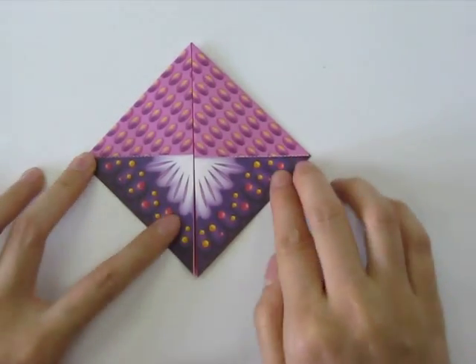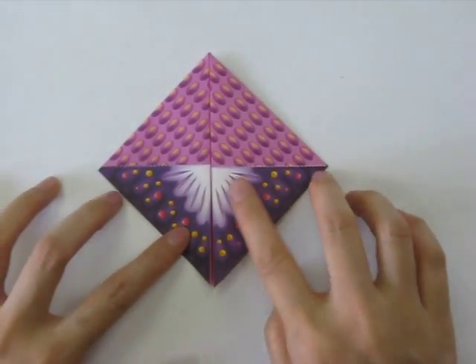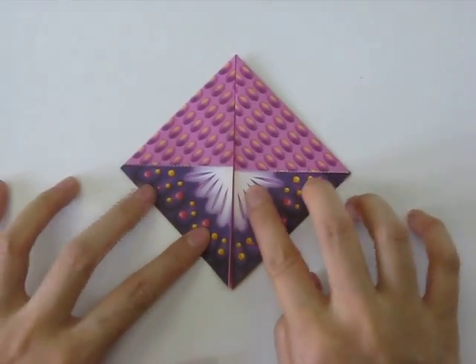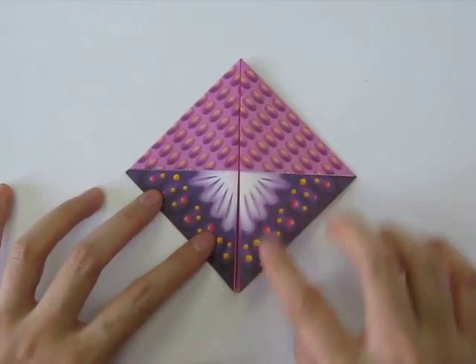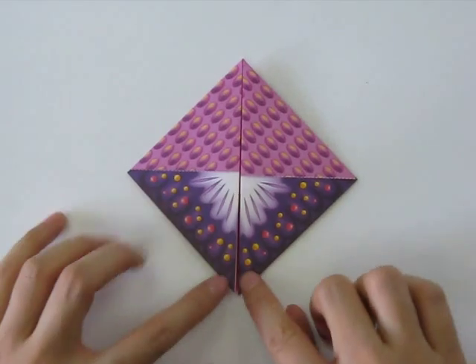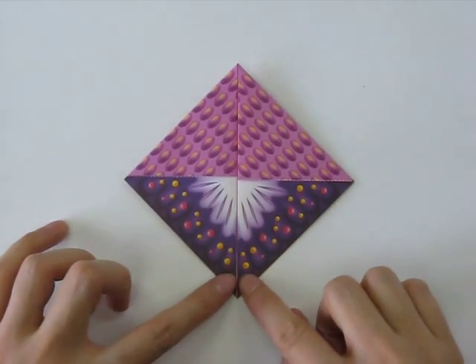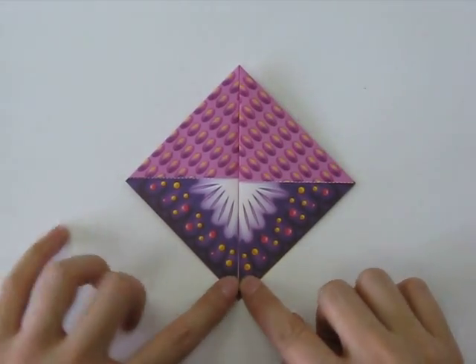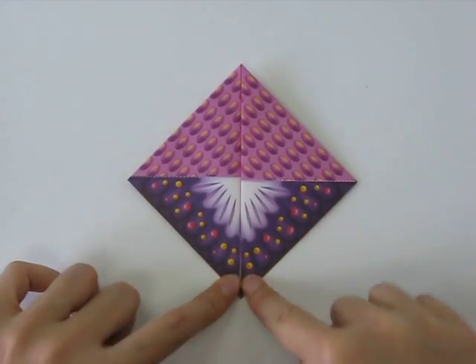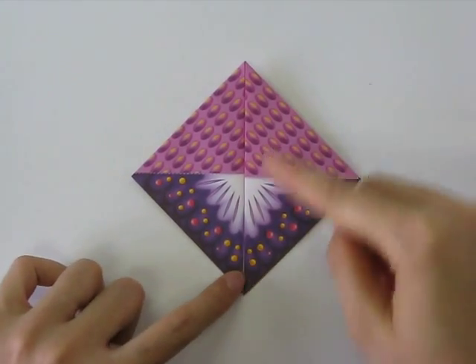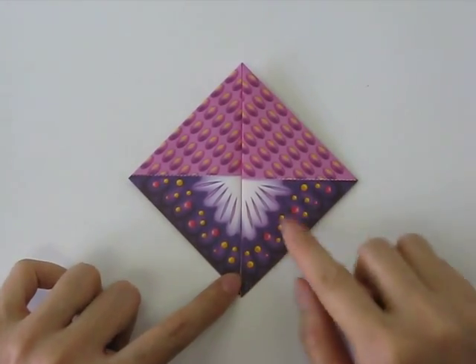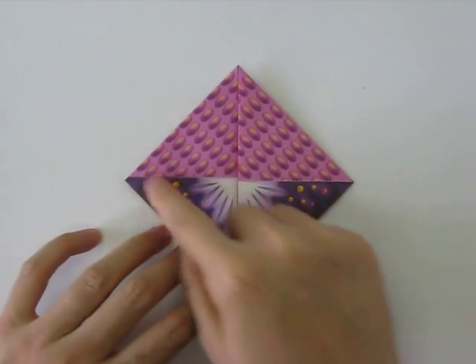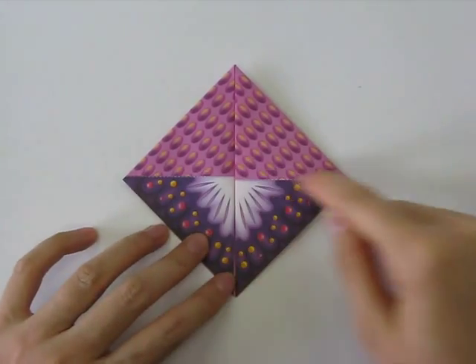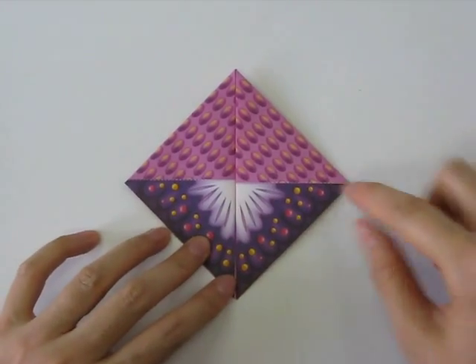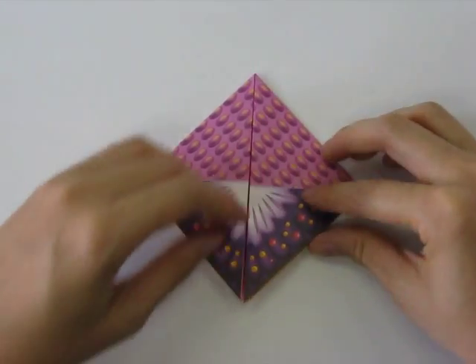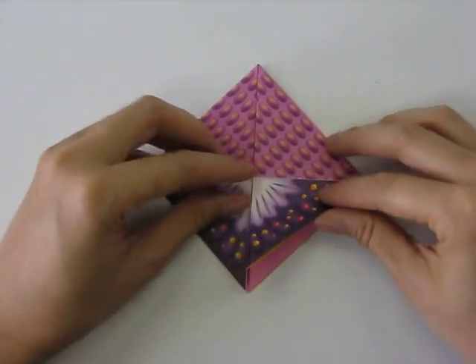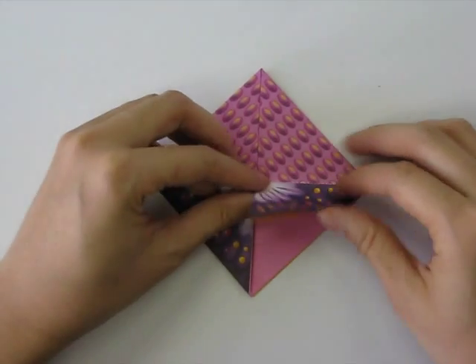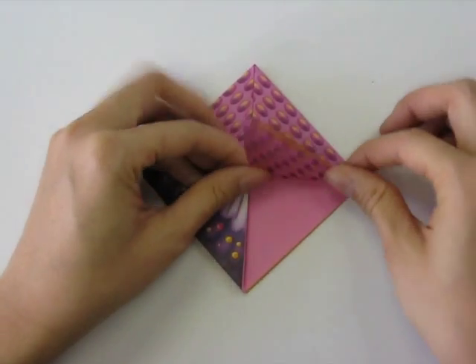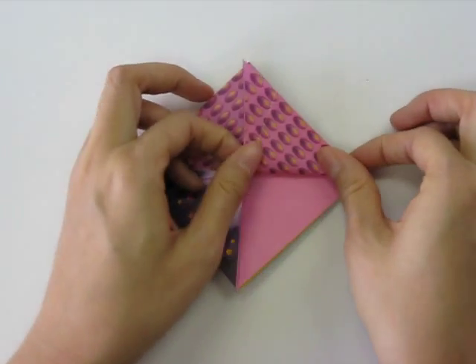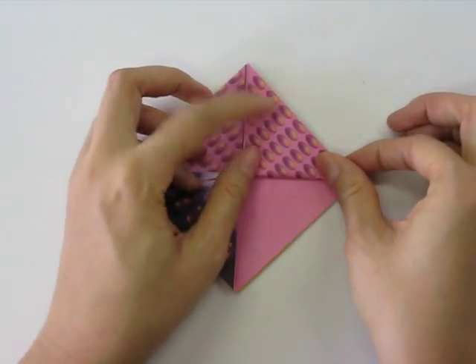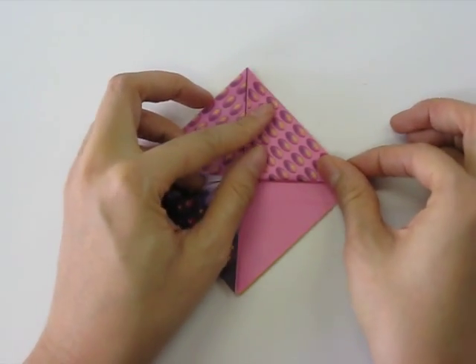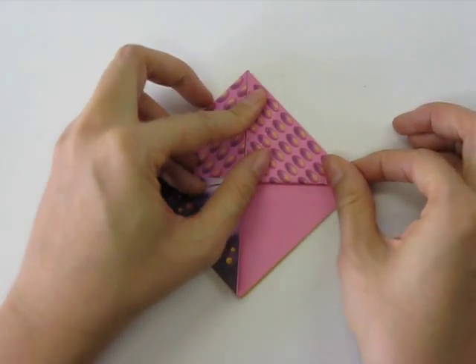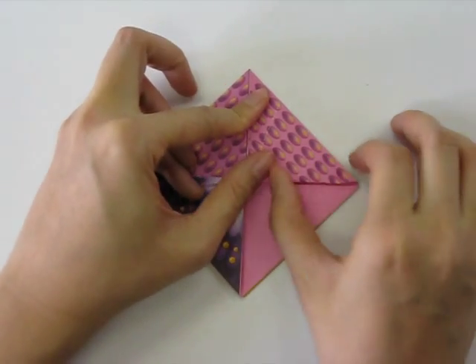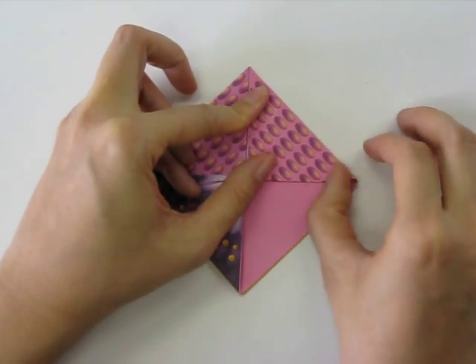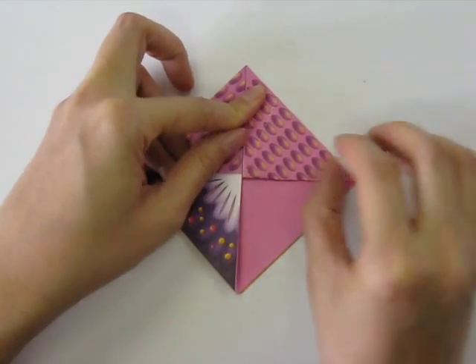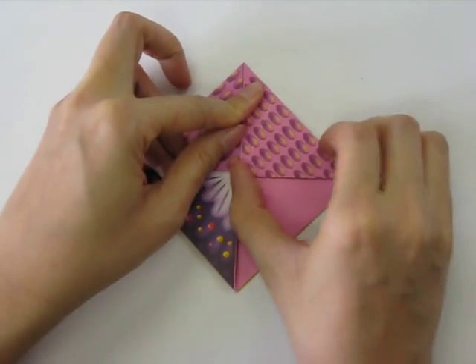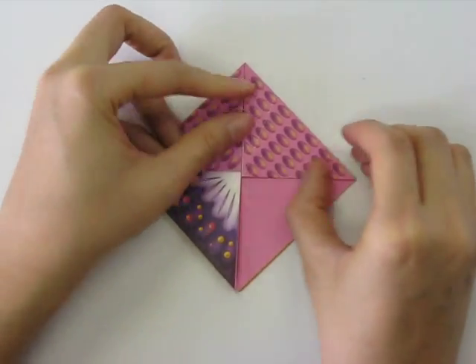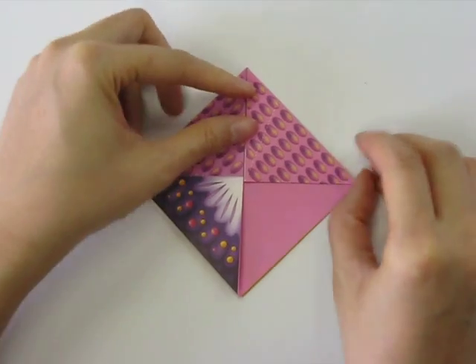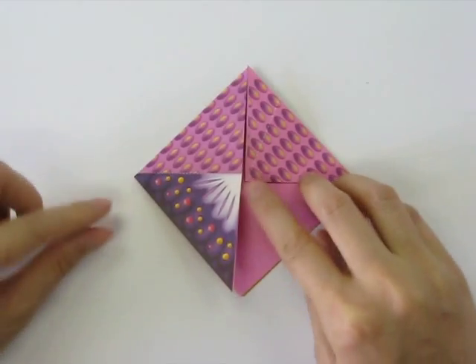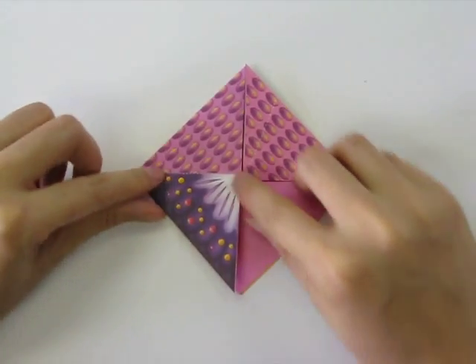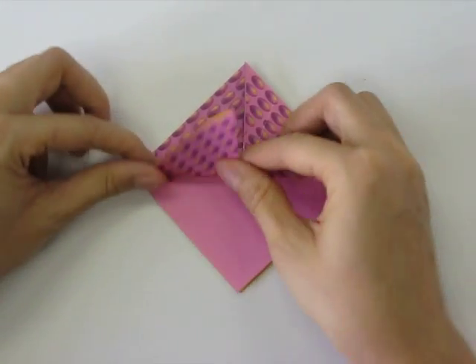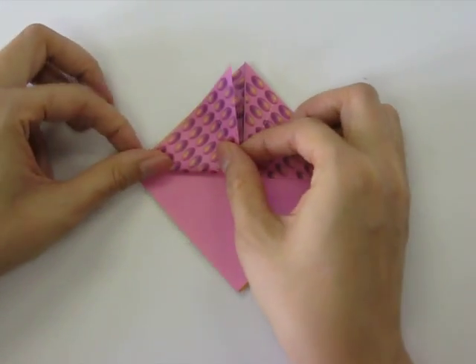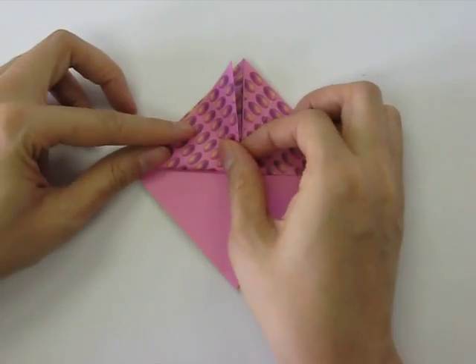Next we're going to fold these two points upwards along the line here. So we're going to take this one and fold it upwards, and then this one and fold it upwards as well.